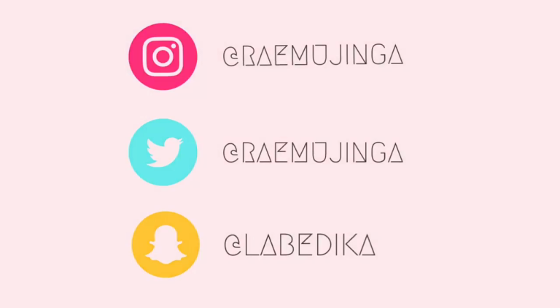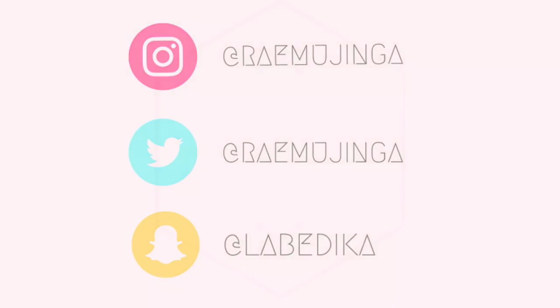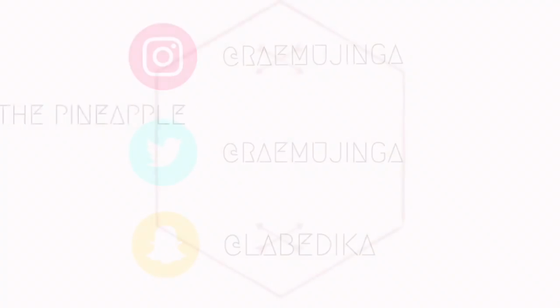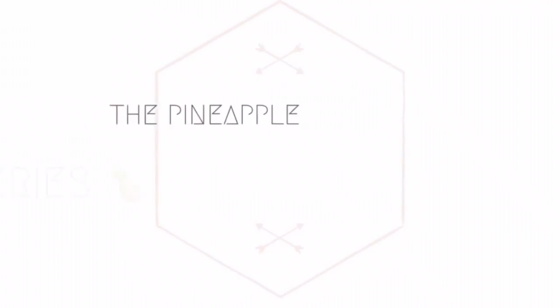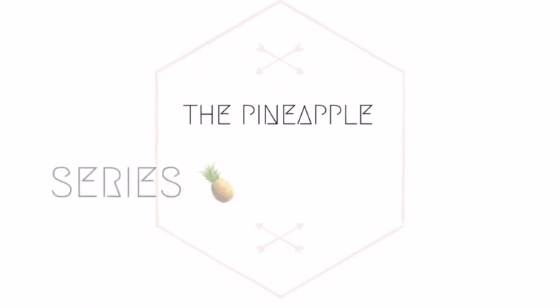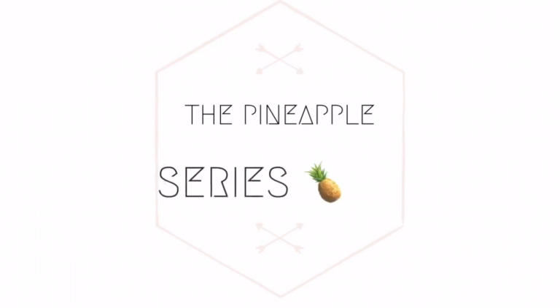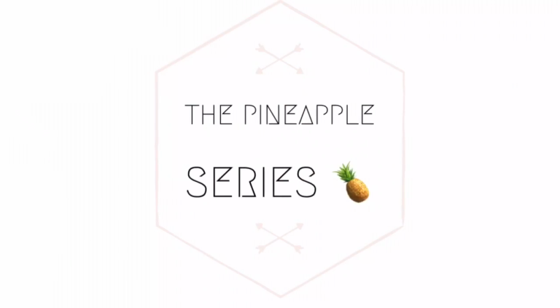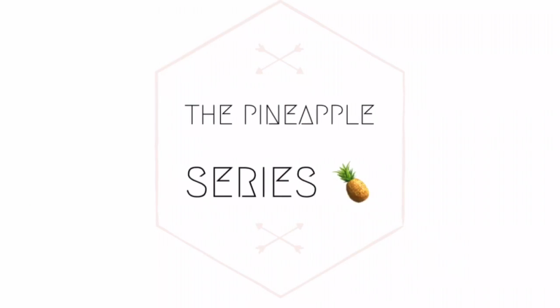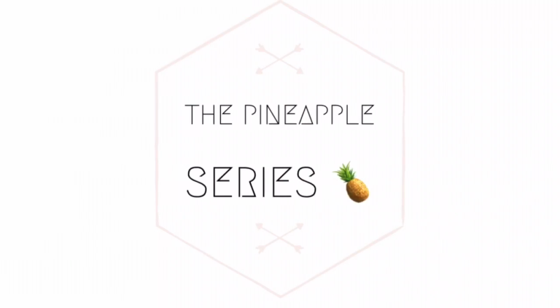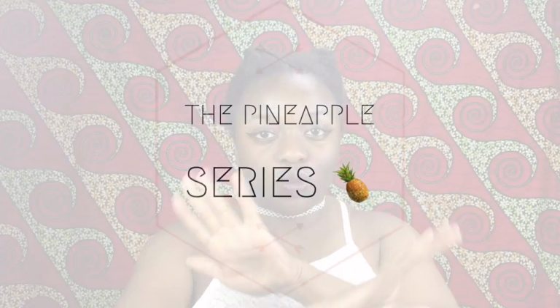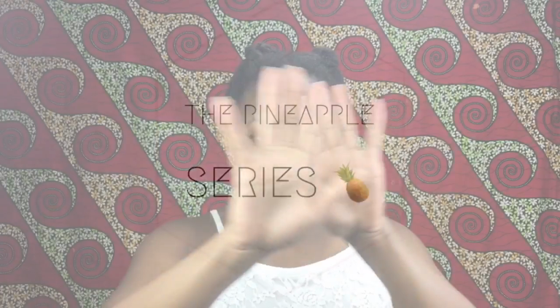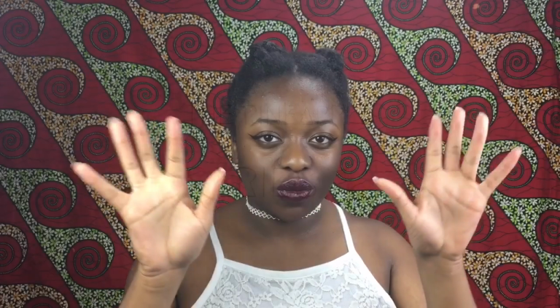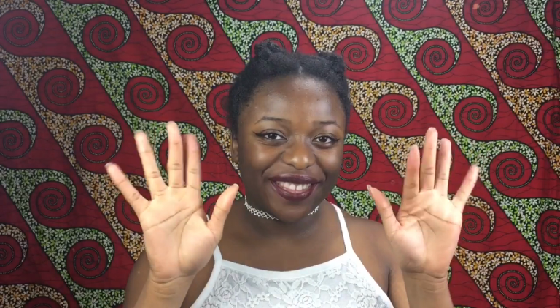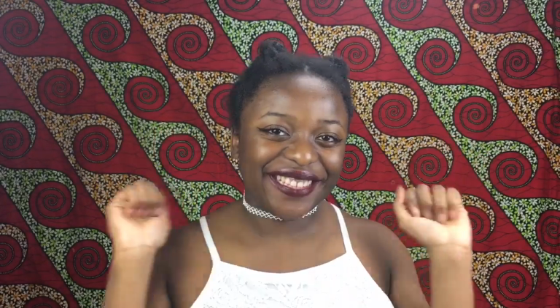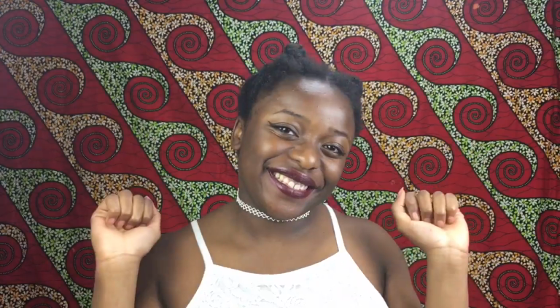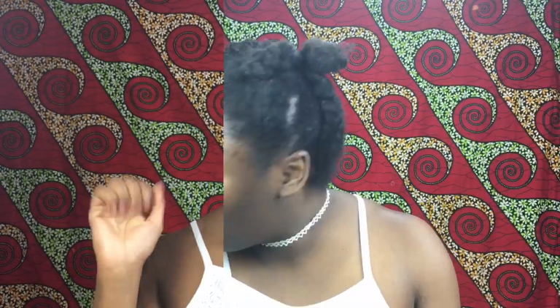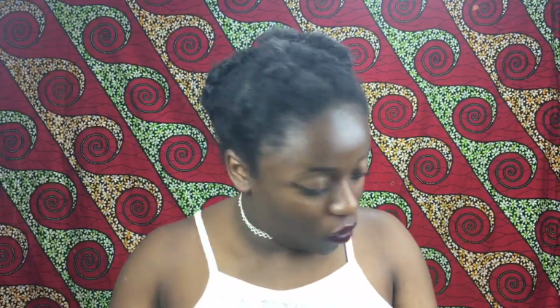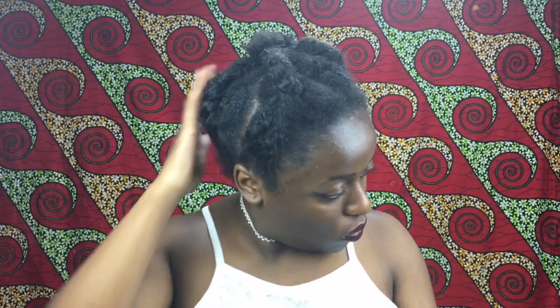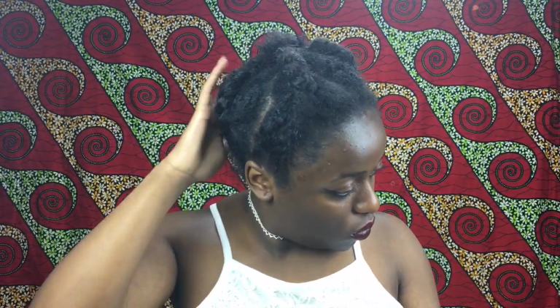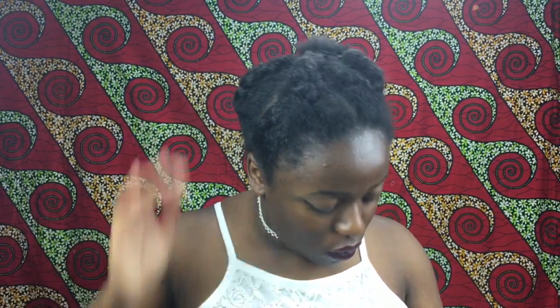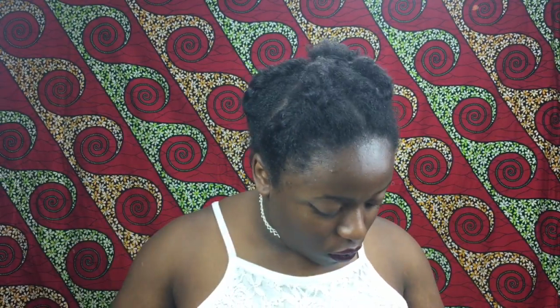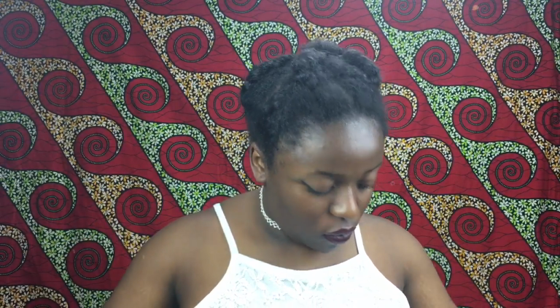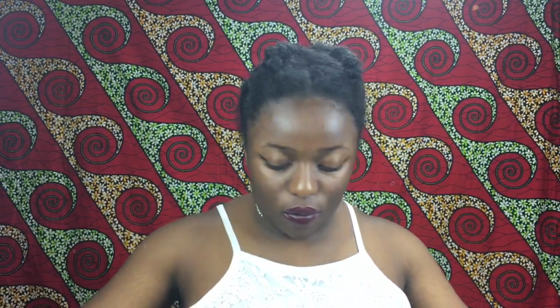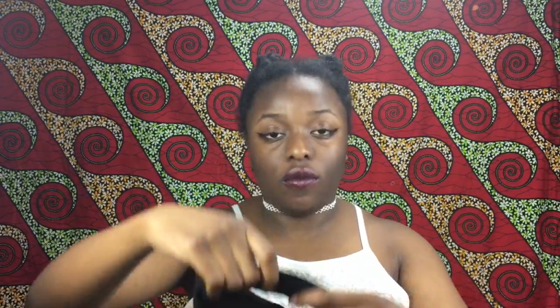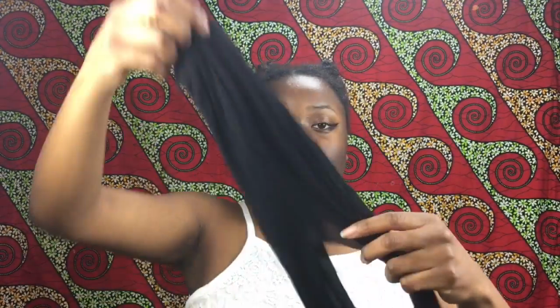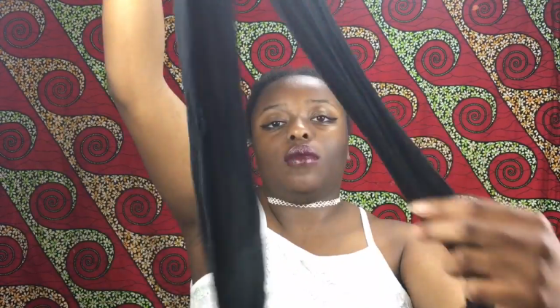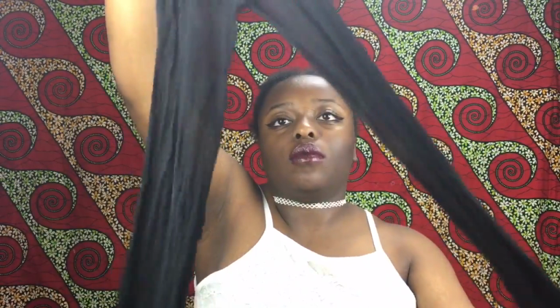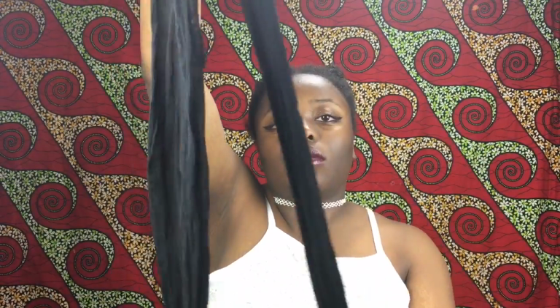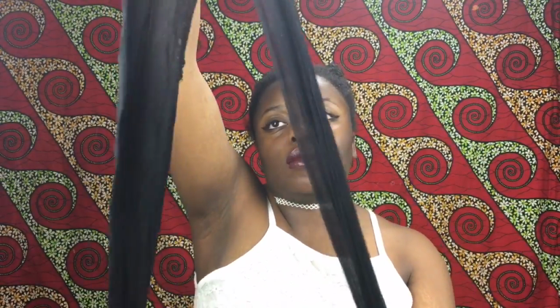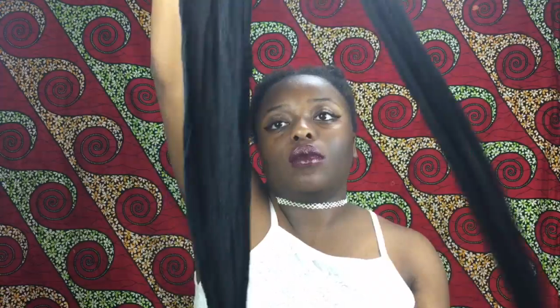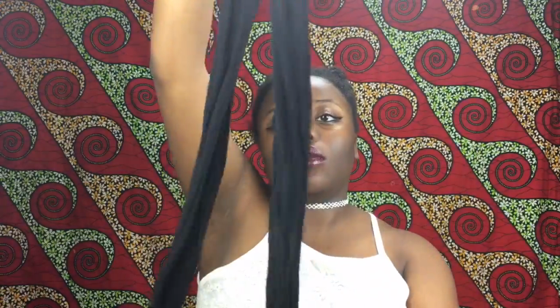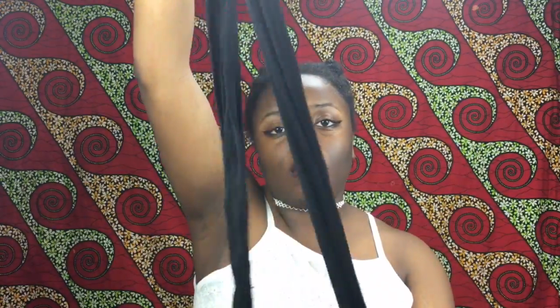Hello munchkins and welcome back to the fourth episode of the pineapple series. In today's video I will show you how to do the pineapple on stretch hair, as a lot of people ask me how to do this.